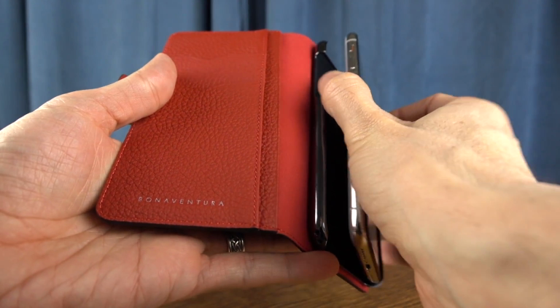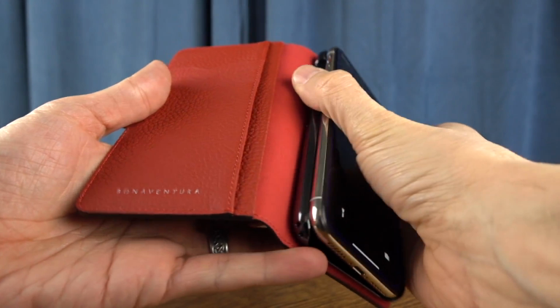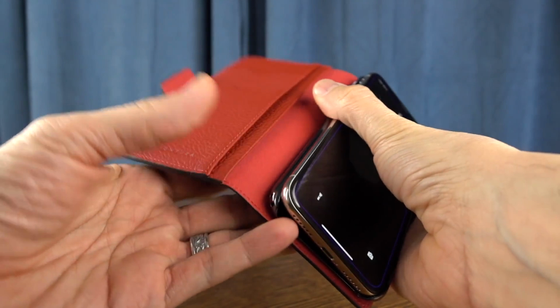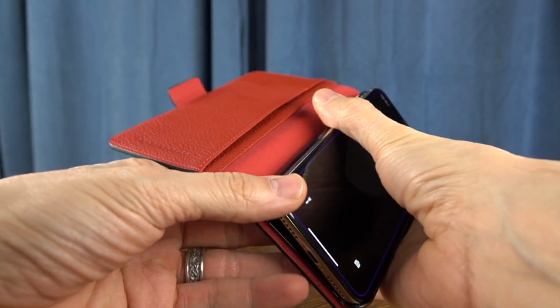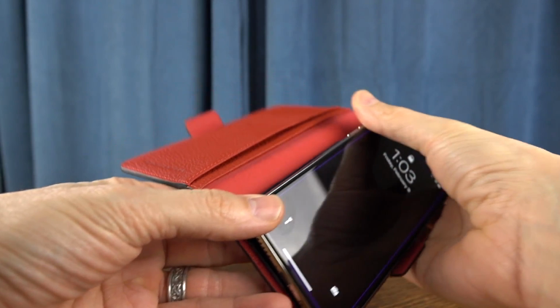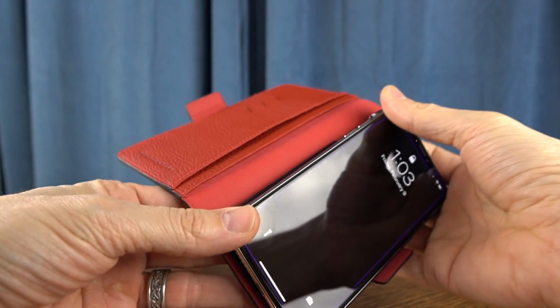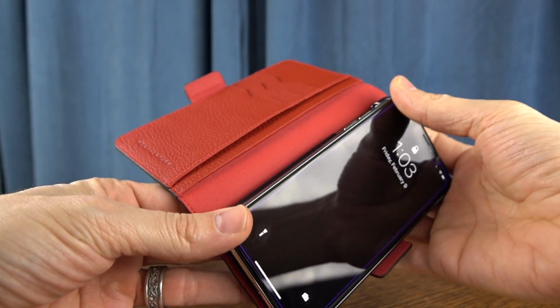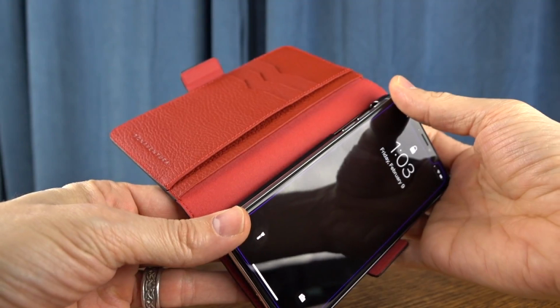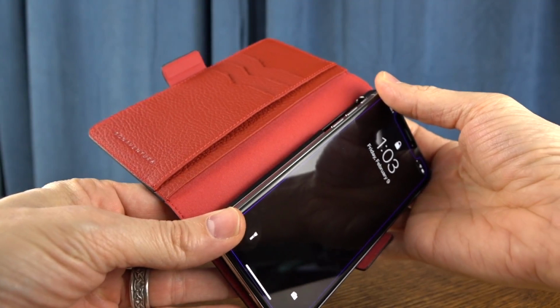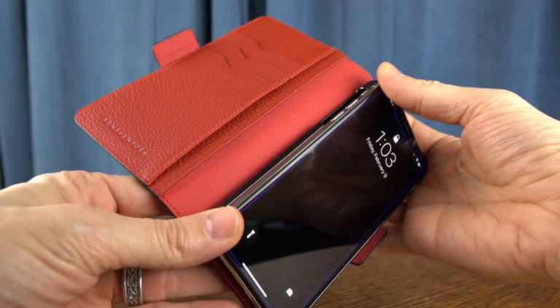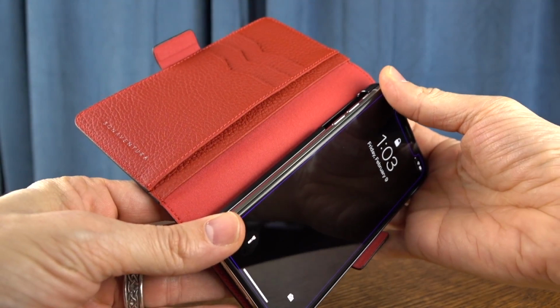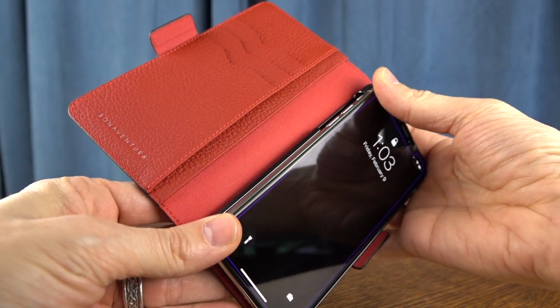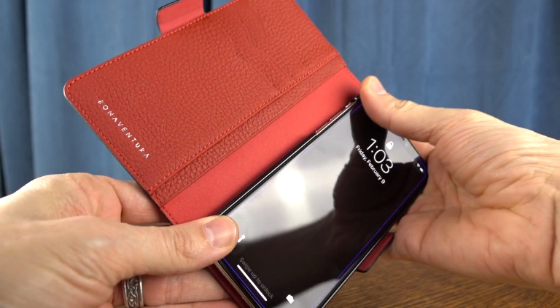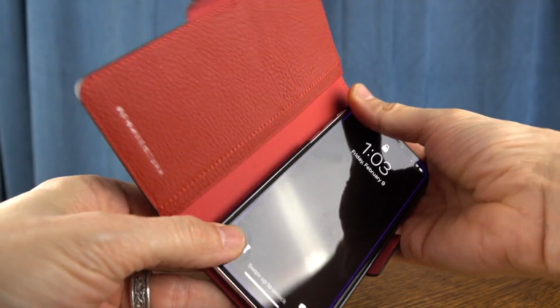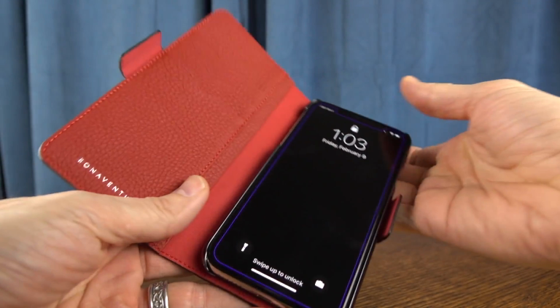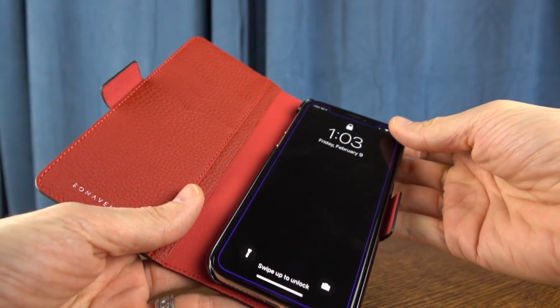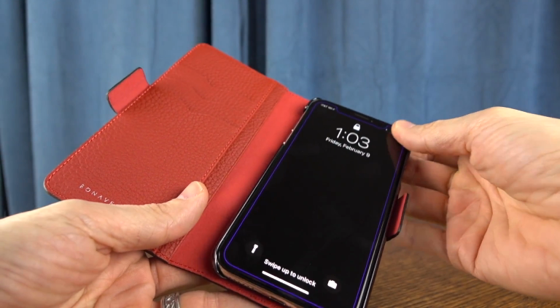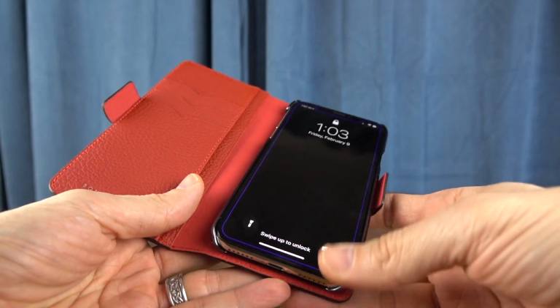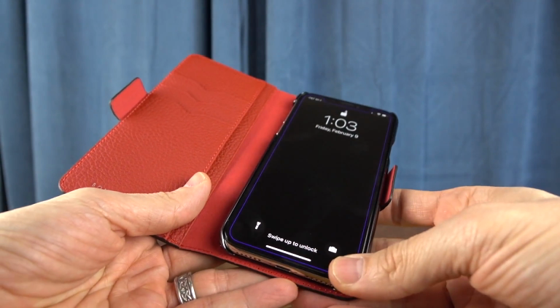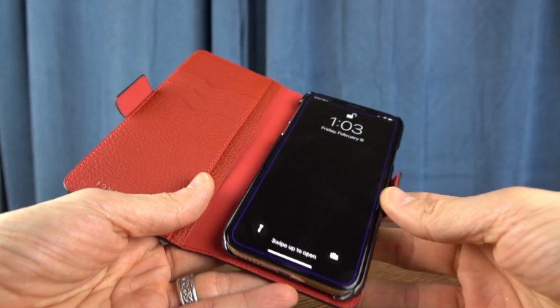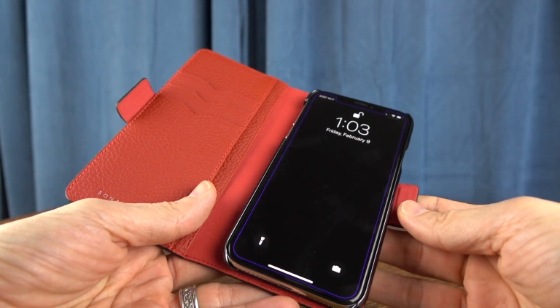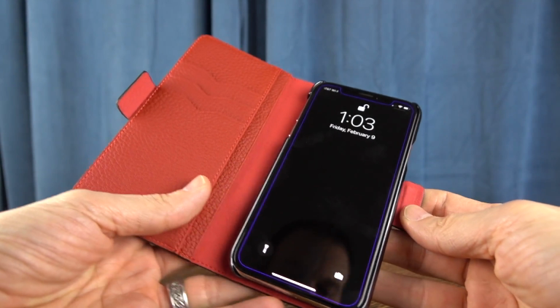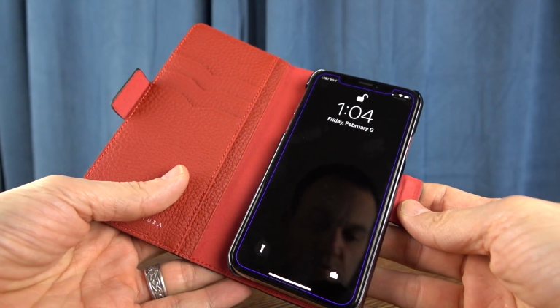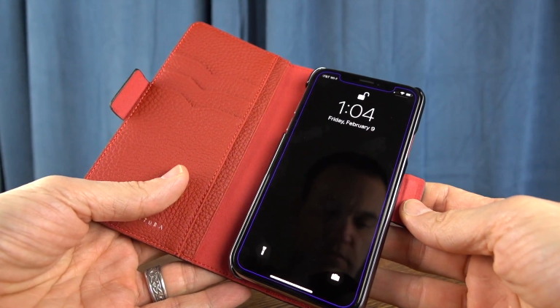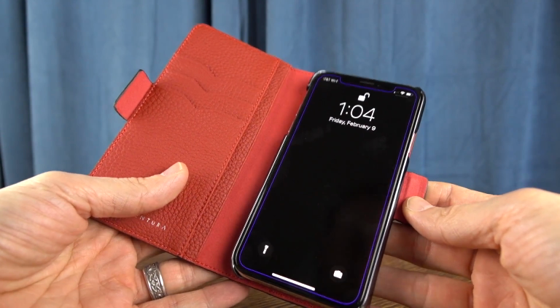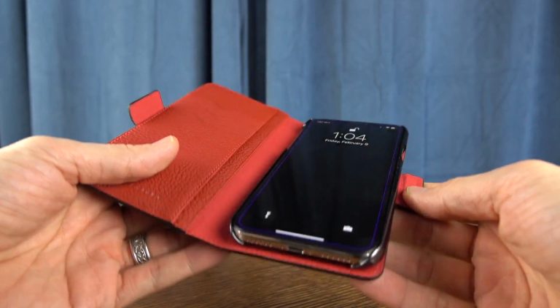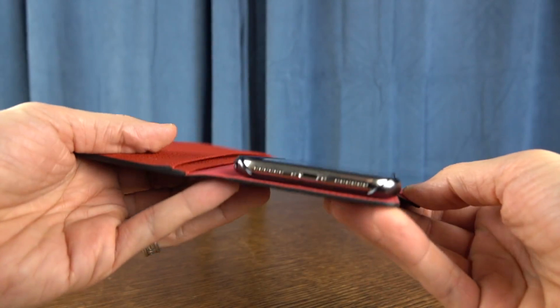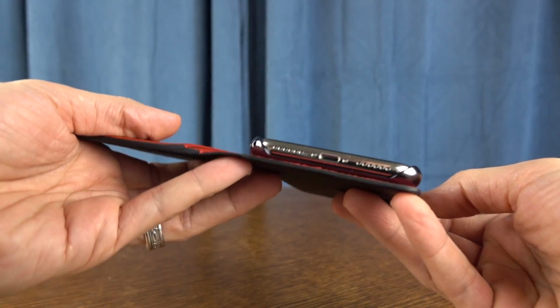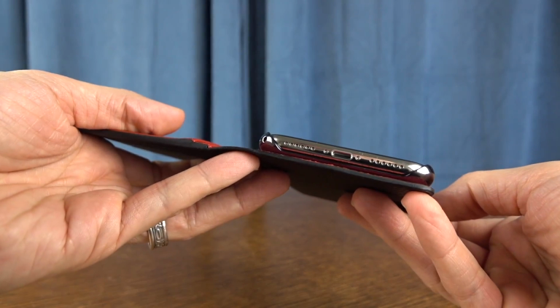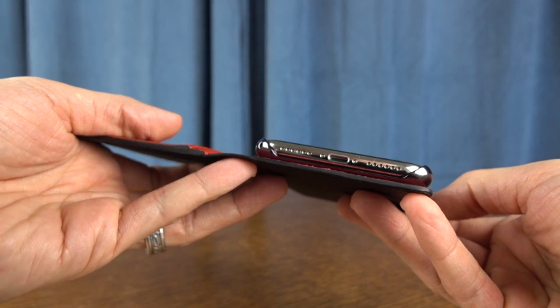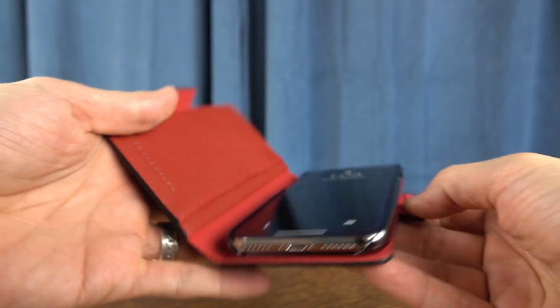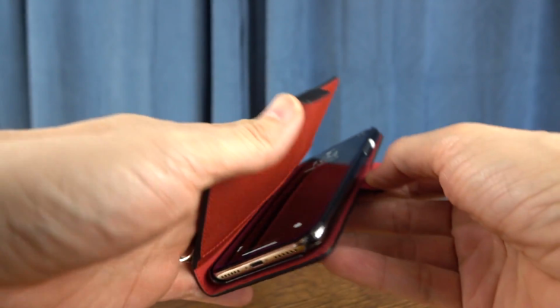The hard shell plastic acts as a snap-on back shell, and it's really easy to put your phone into place as well as remove it.